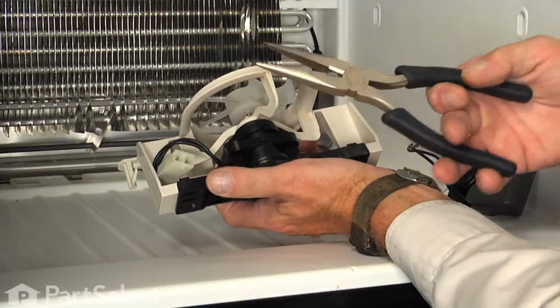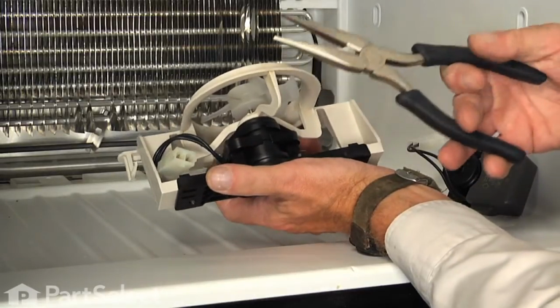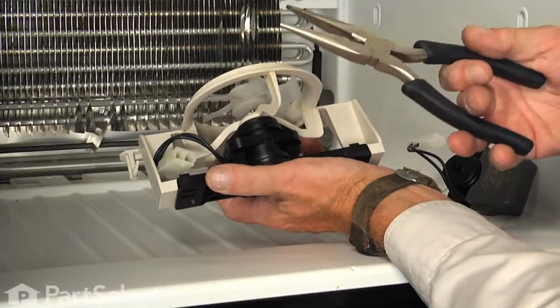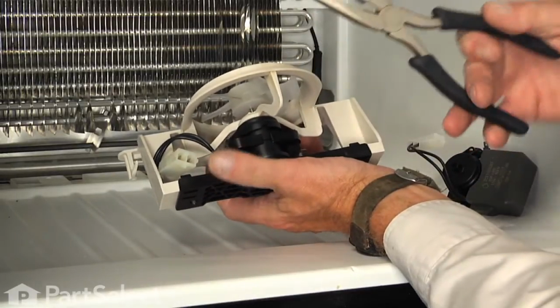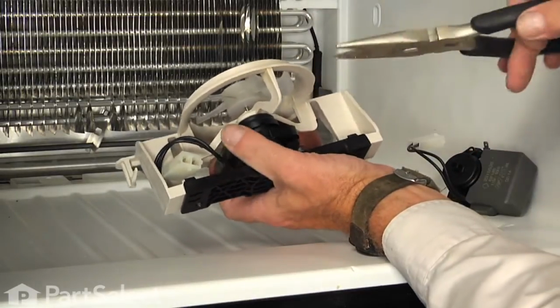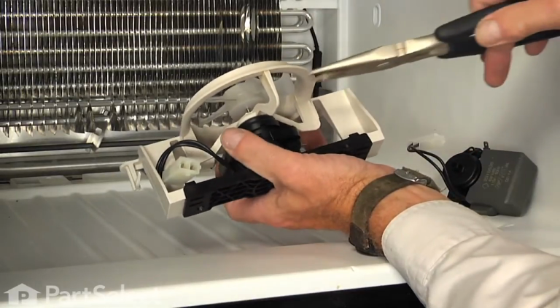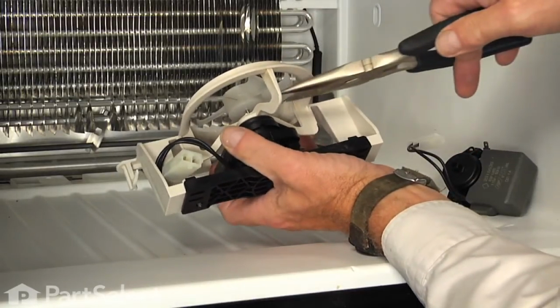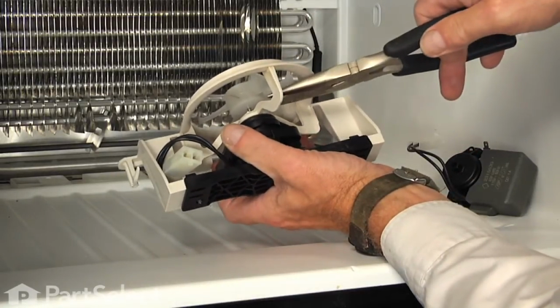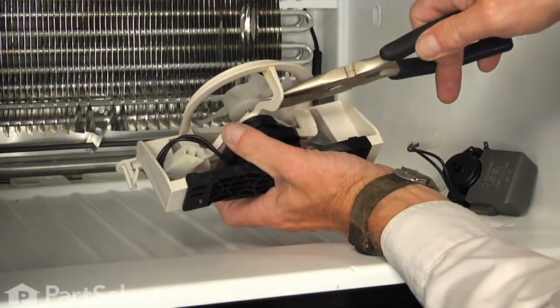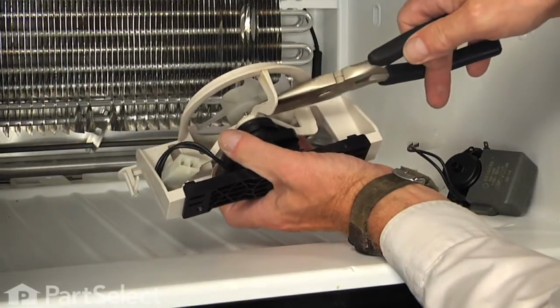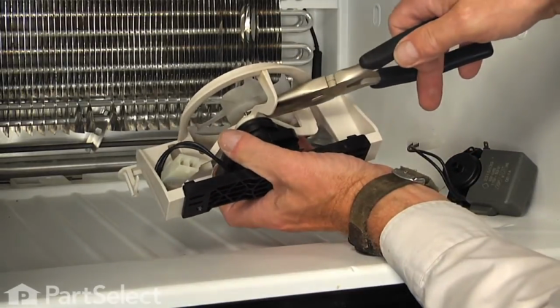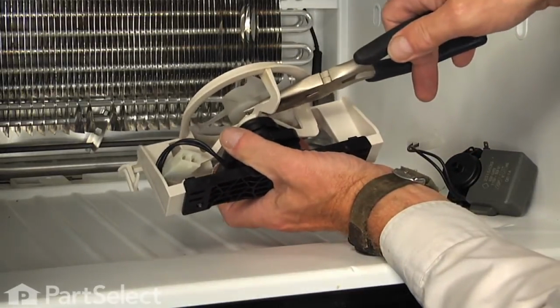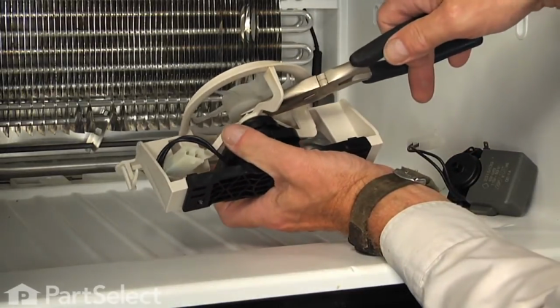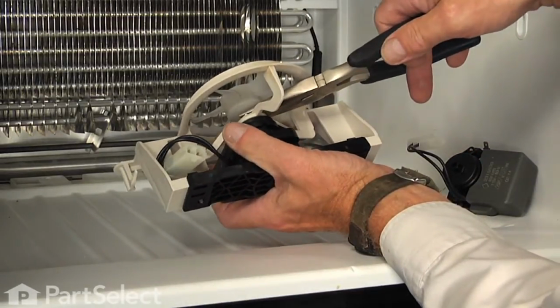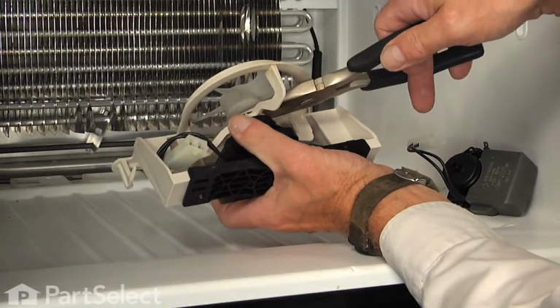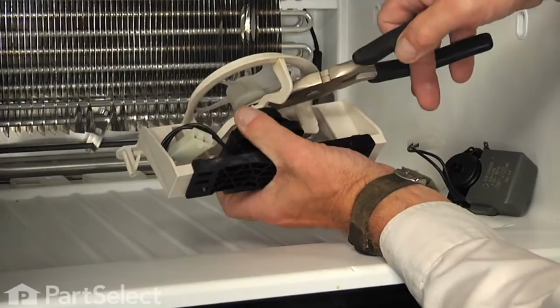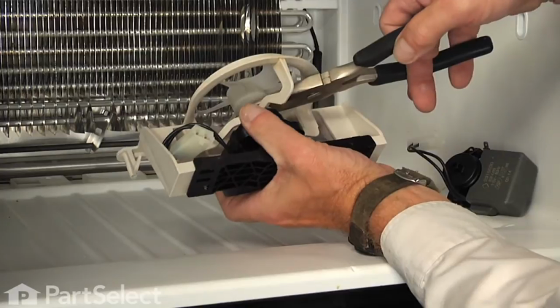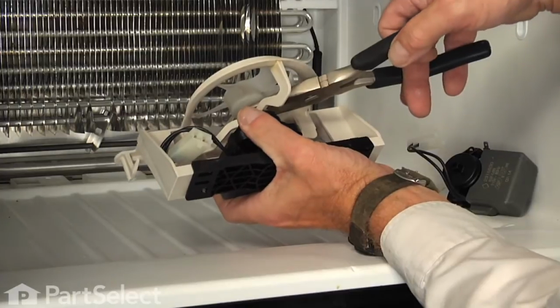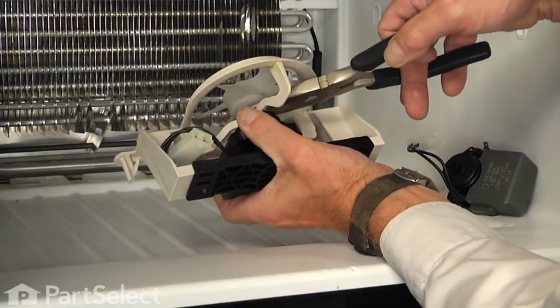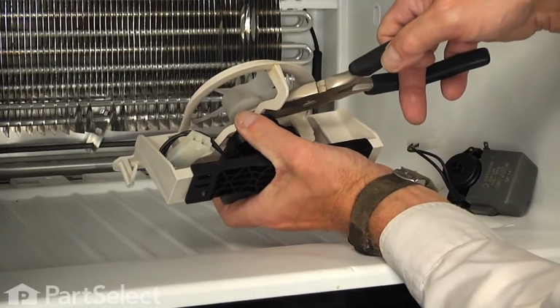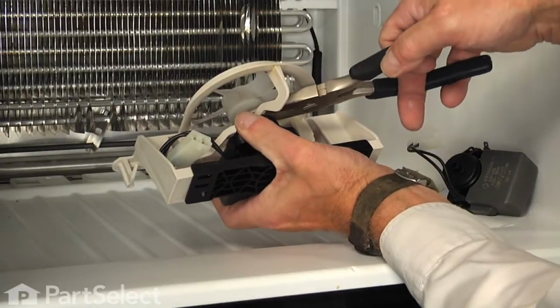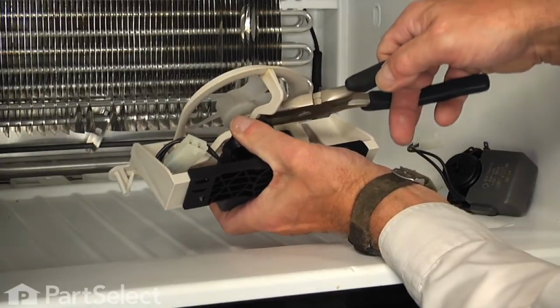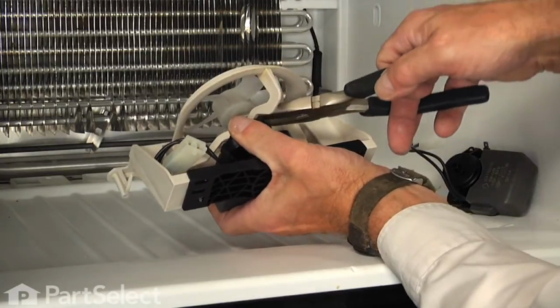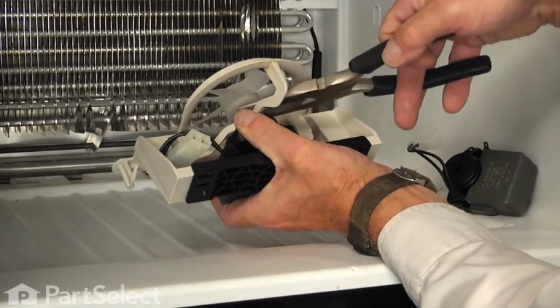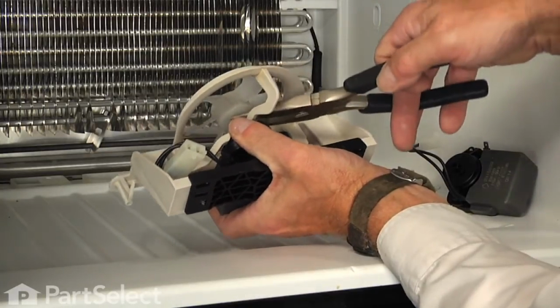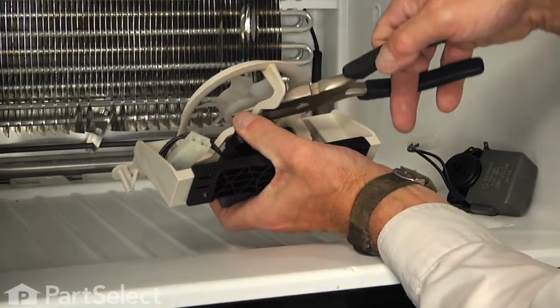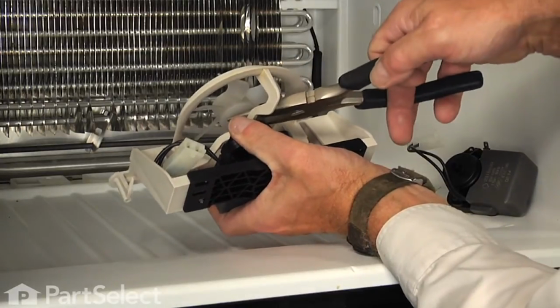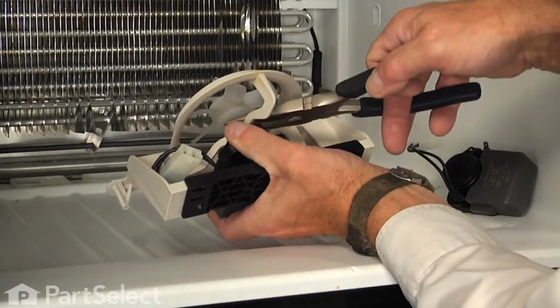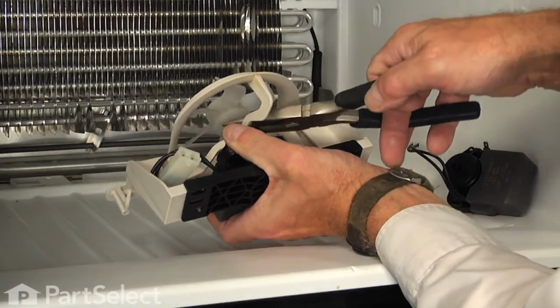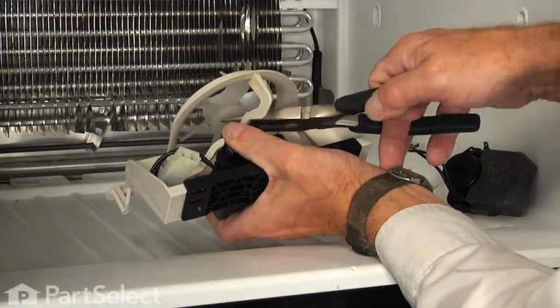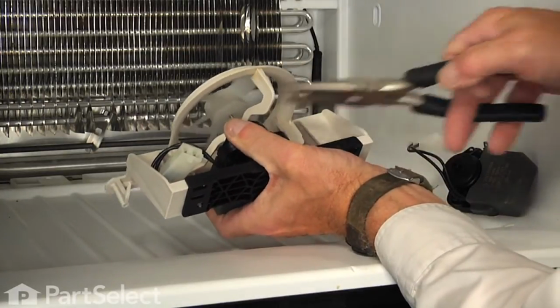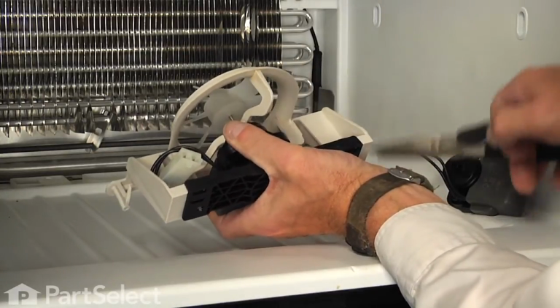We're going to take our needle nose pliers, we're just going to reach in here and we're going to pry up on that evaporator fan blade and pry it off the shaft.